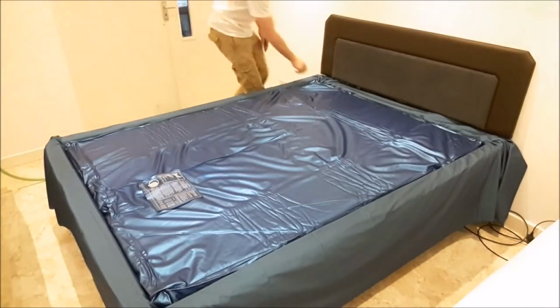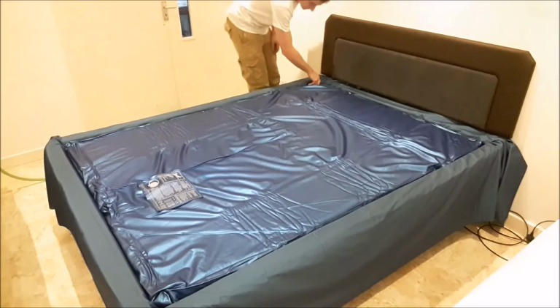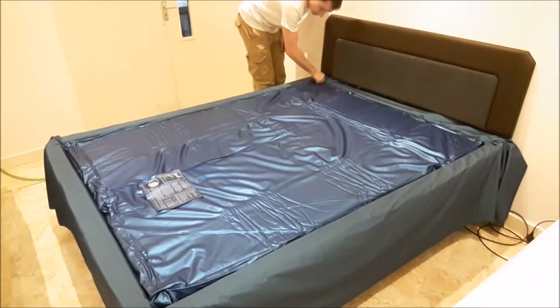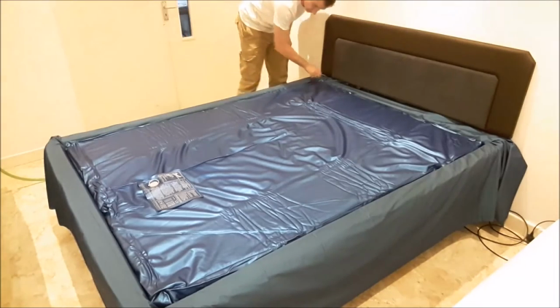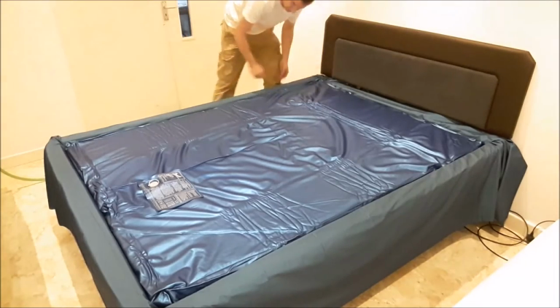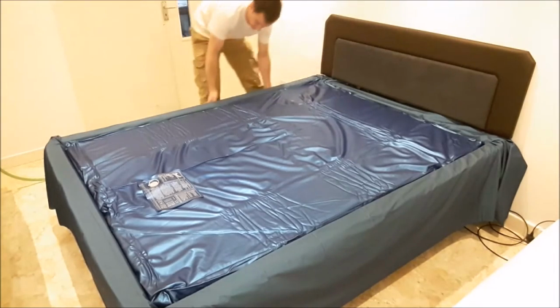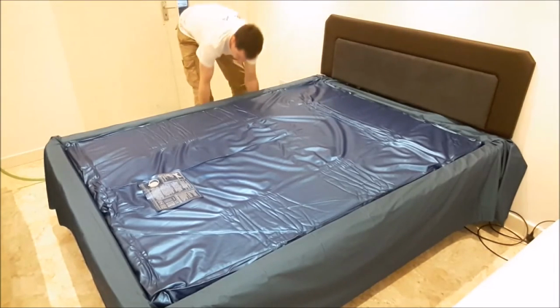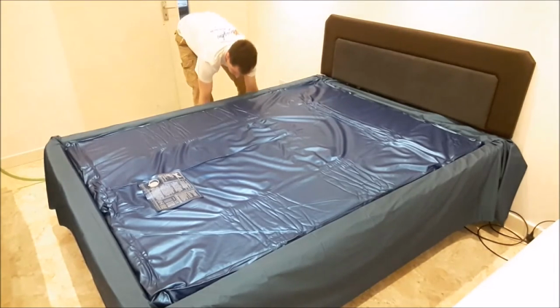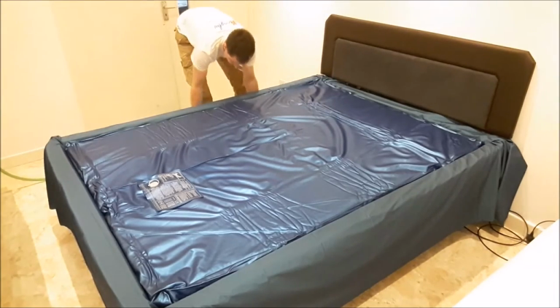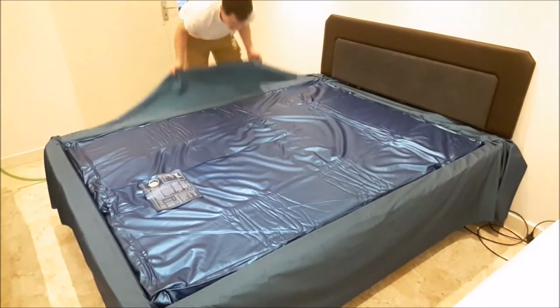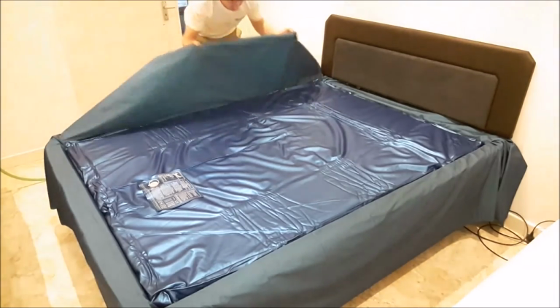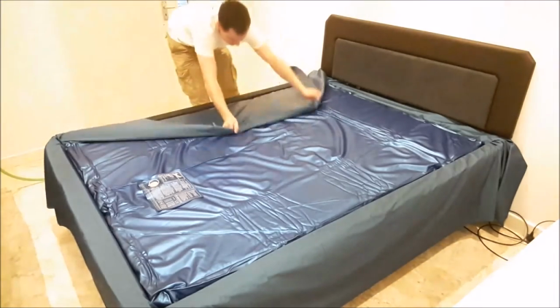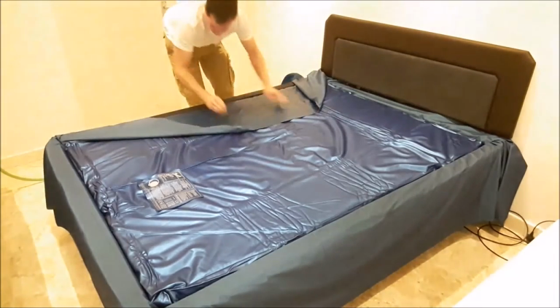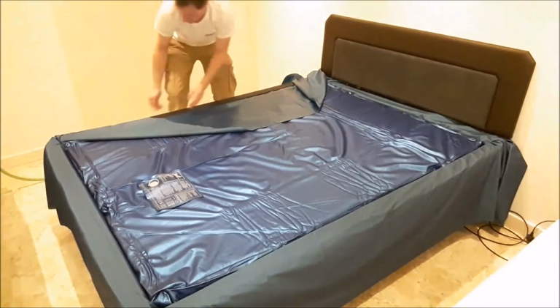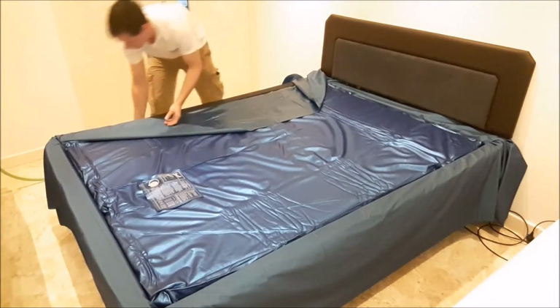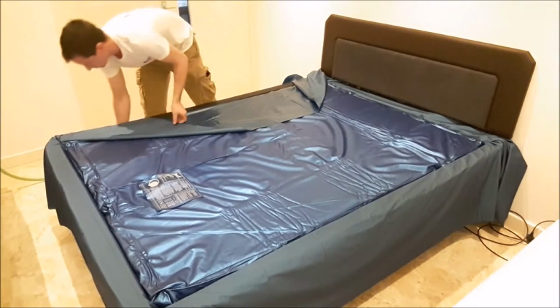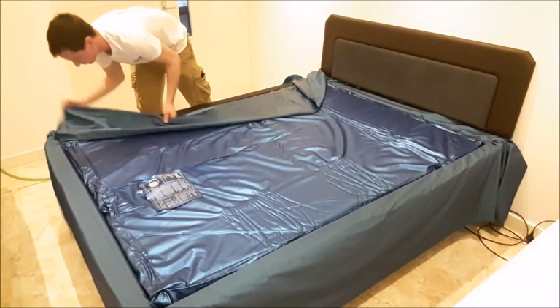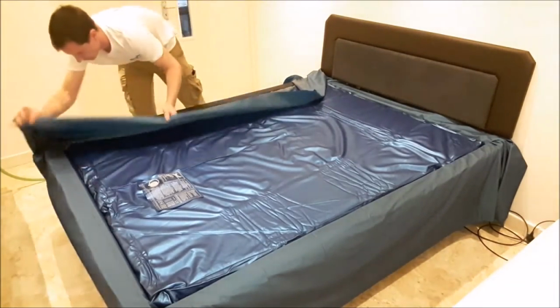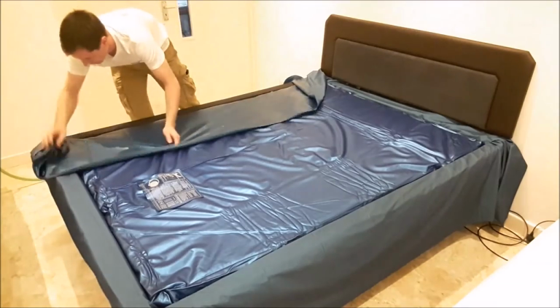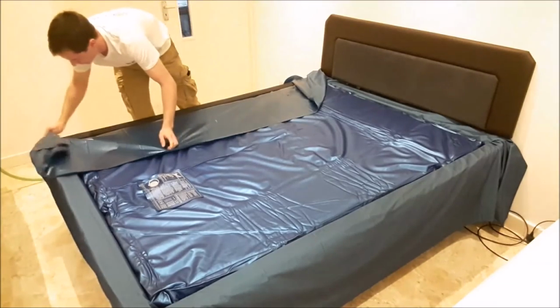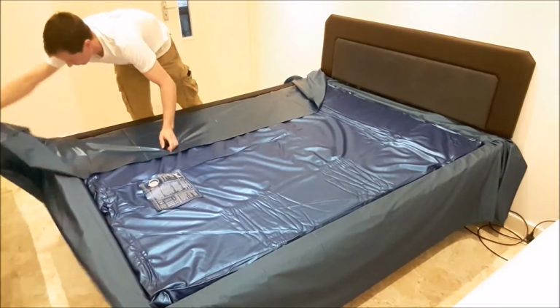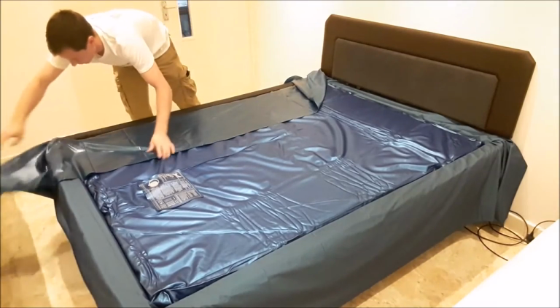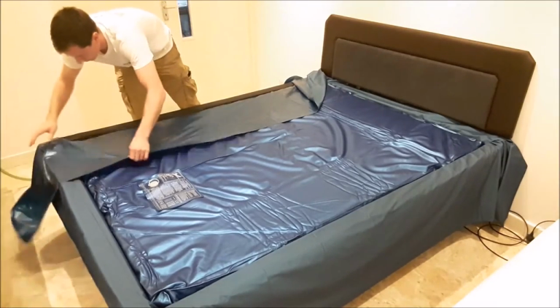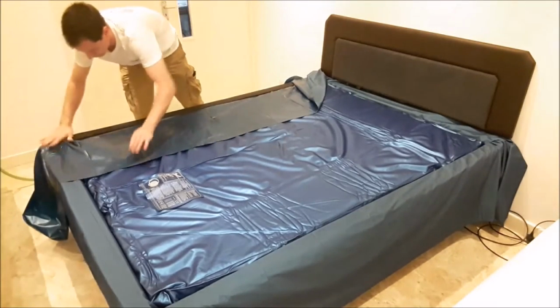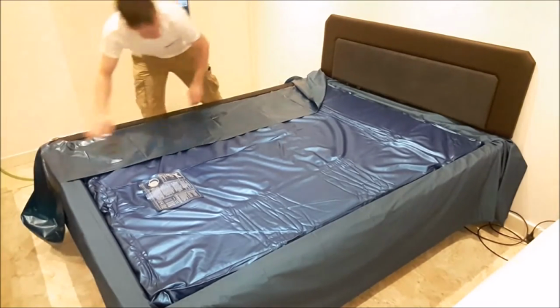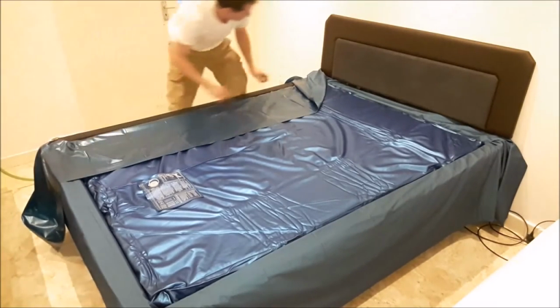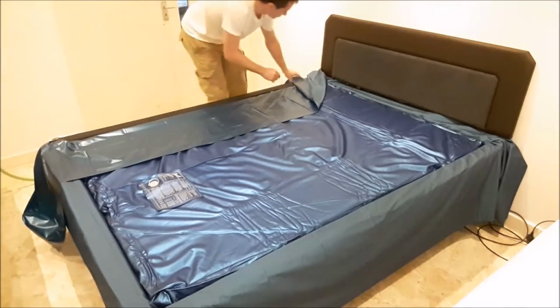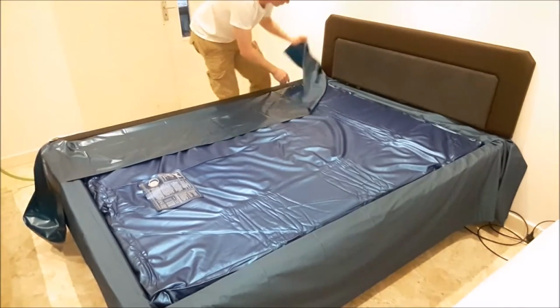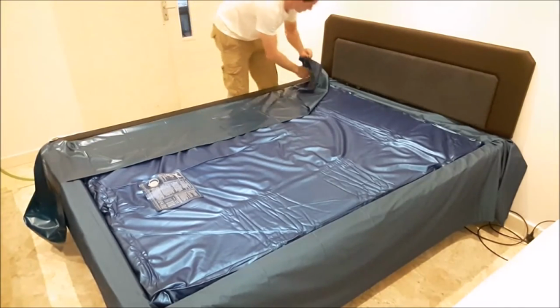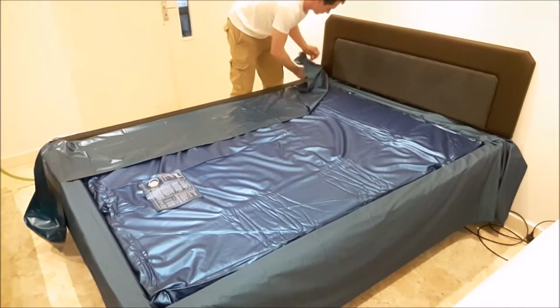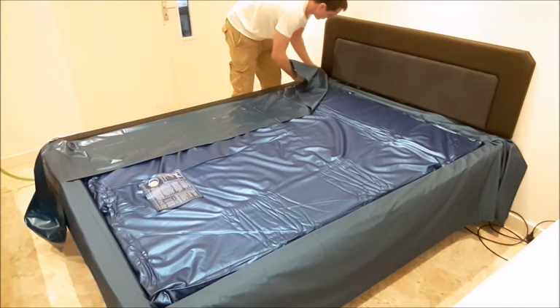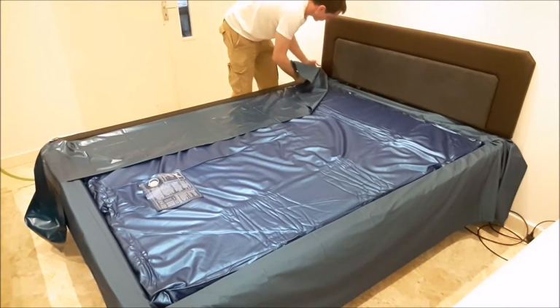Now I'm going to show you how to fold over the excess safety liner over the top of the mattress. We like these safety liners because they offer a lot more protection to the waterbed mattress.